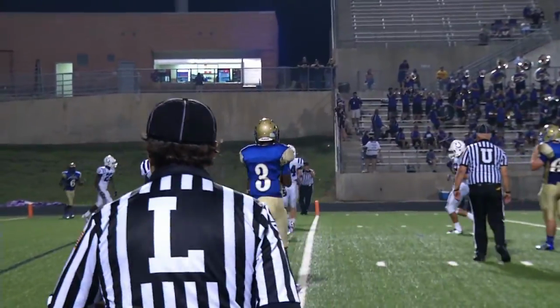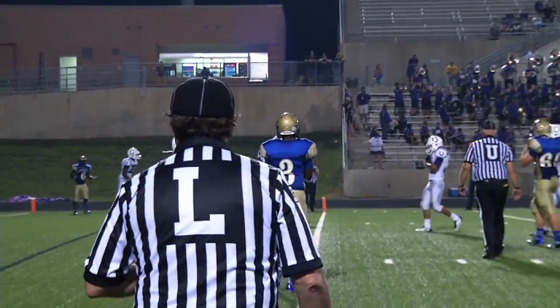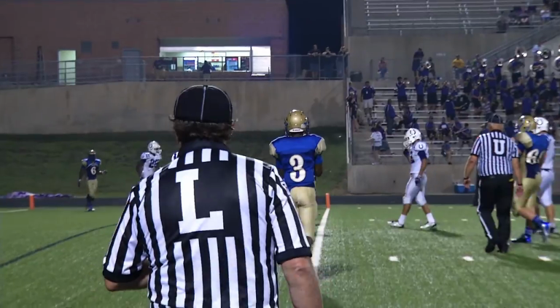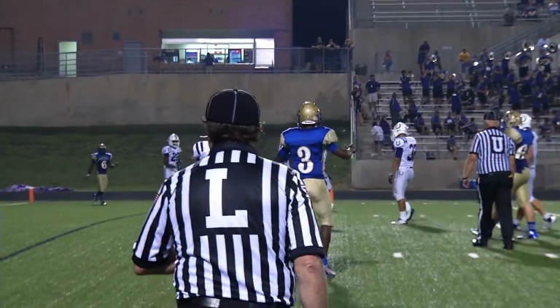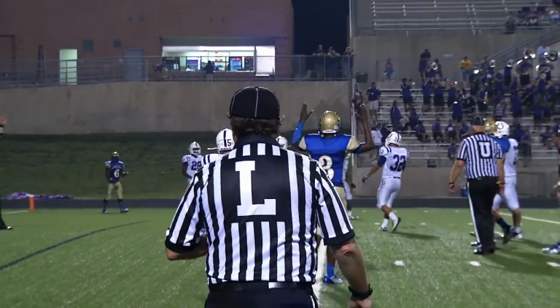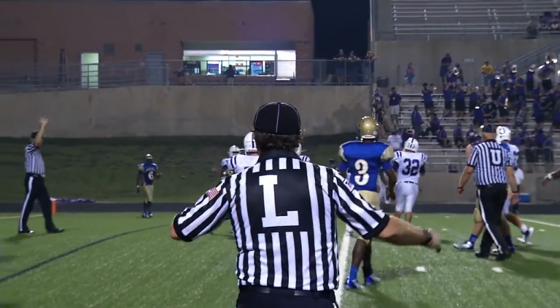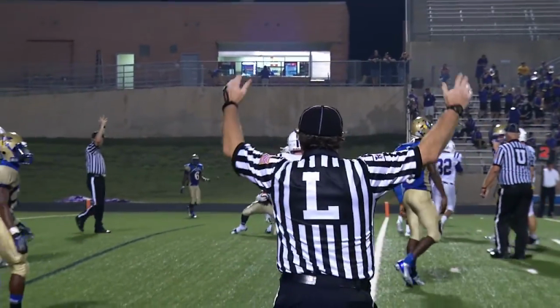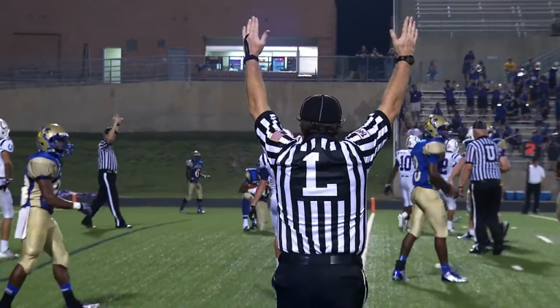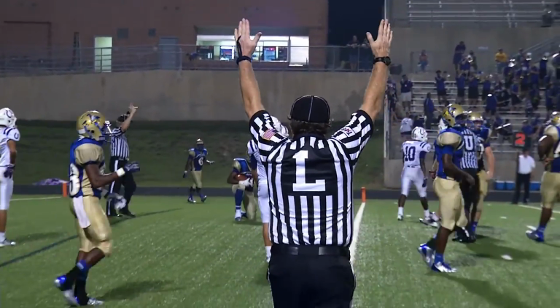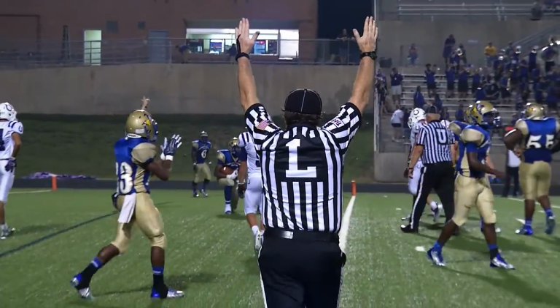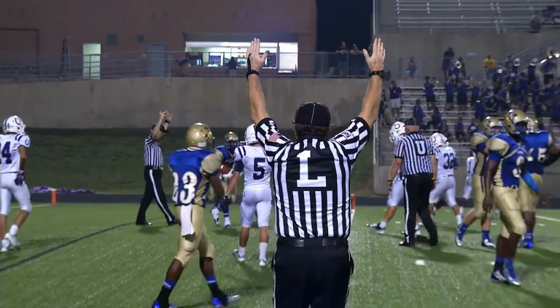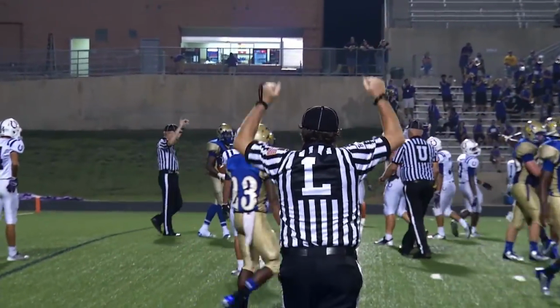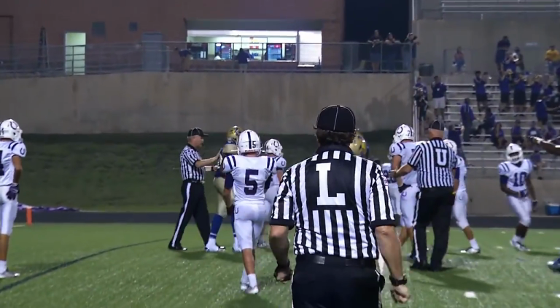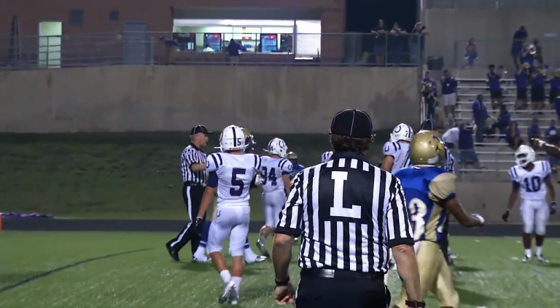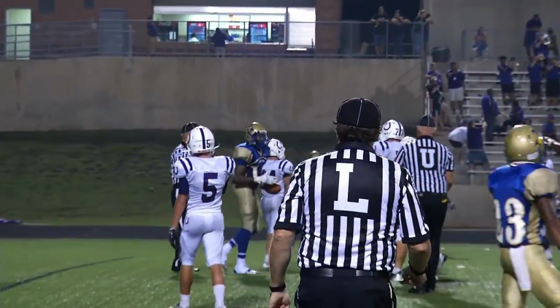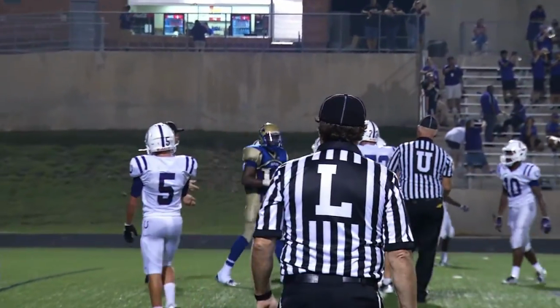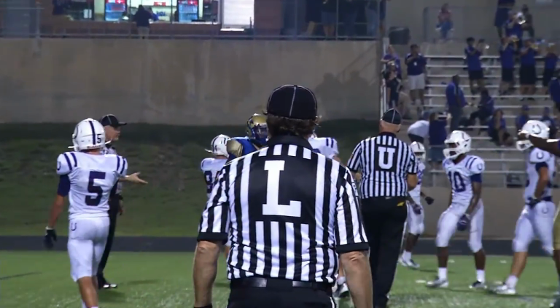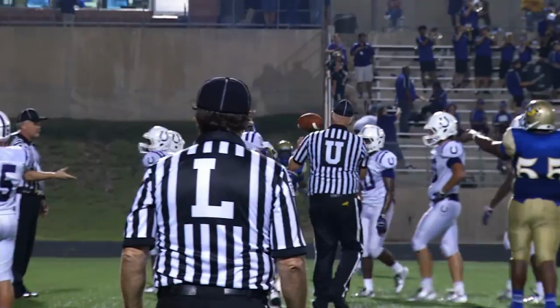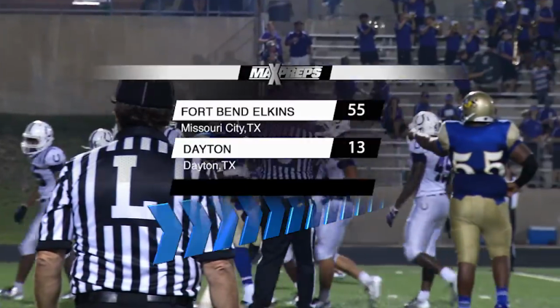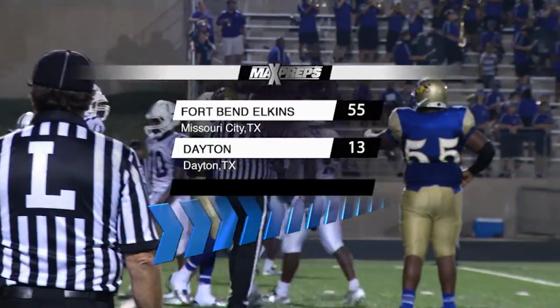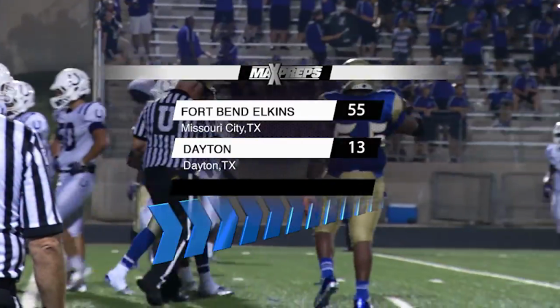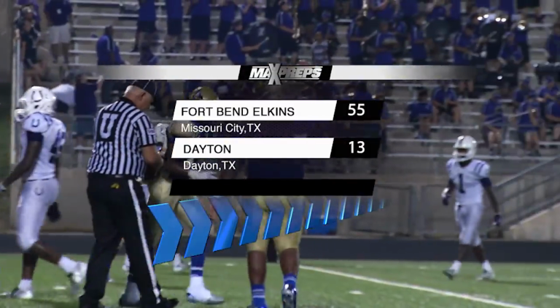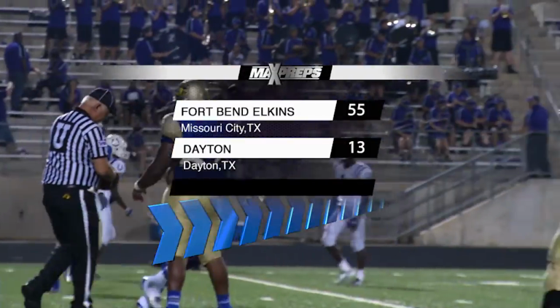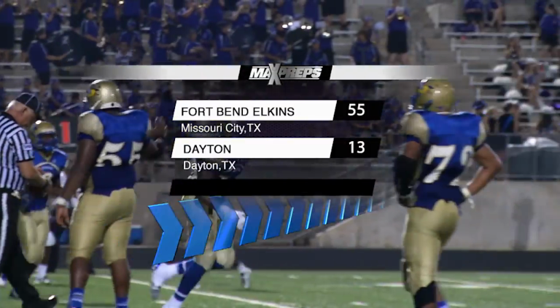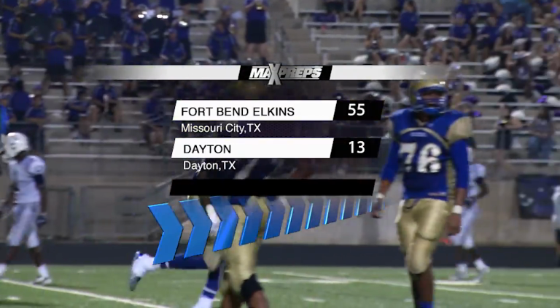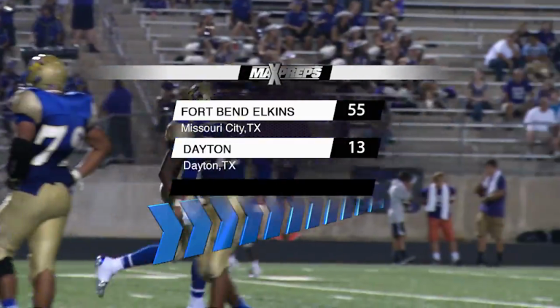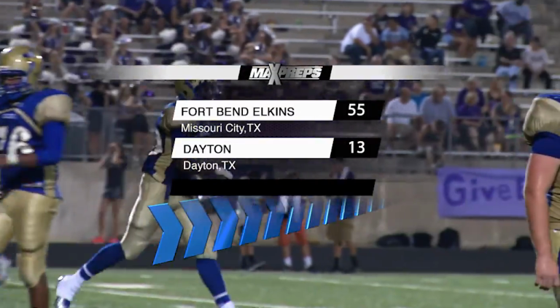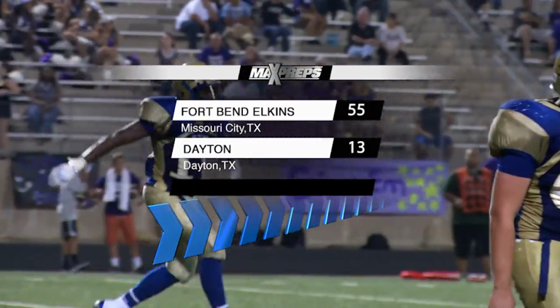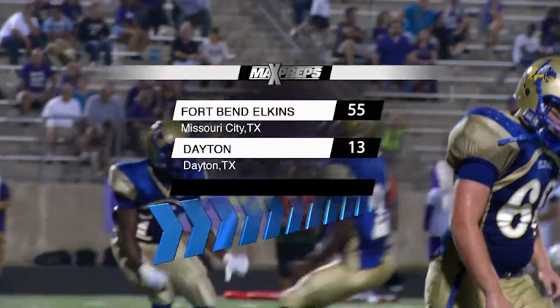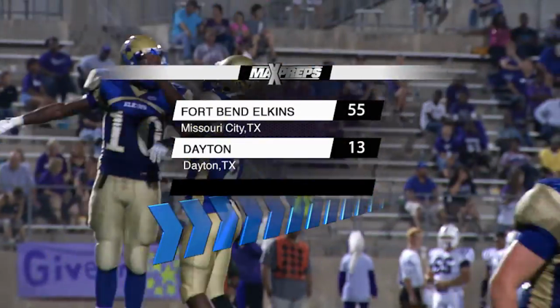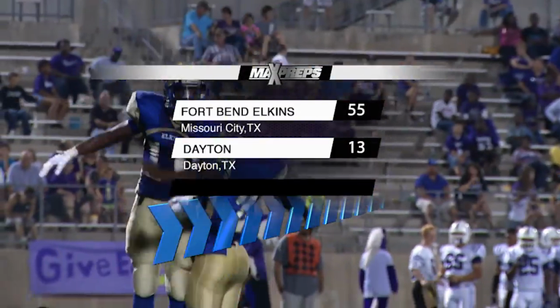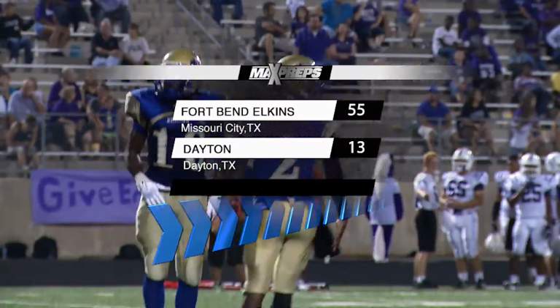Dayton was able to get one more touchdown to make the final score 55-13. I'm Ralph Nickerson and thanks for watching Comcast High School Sports On Demand powered by MaxPreps.com.